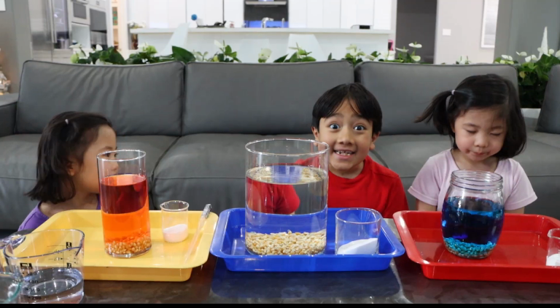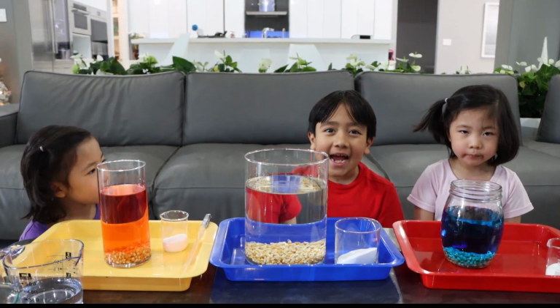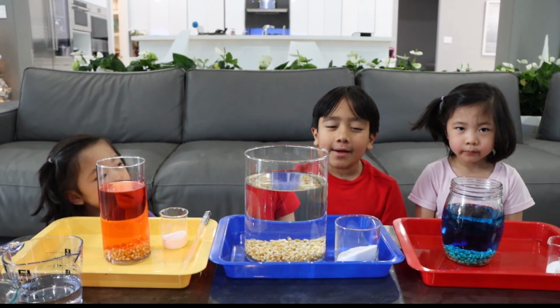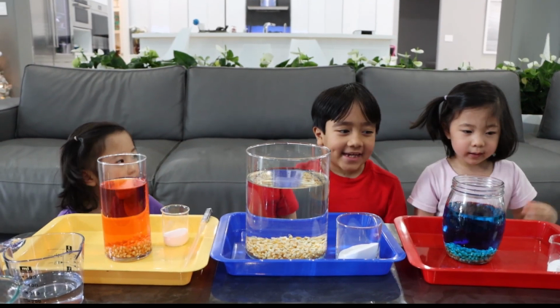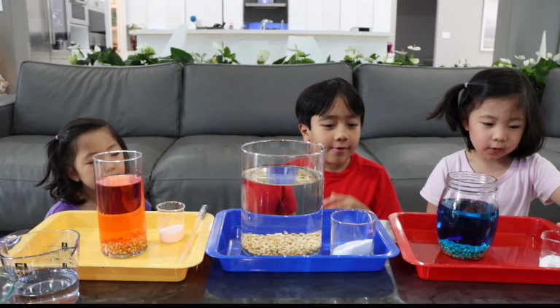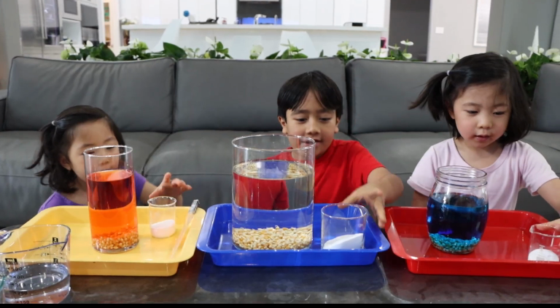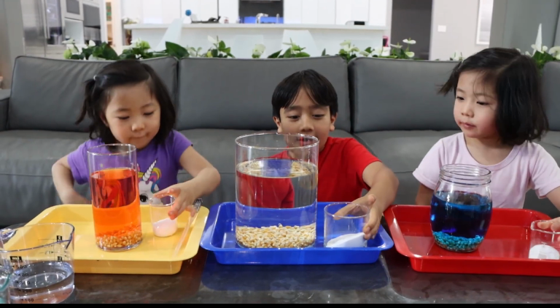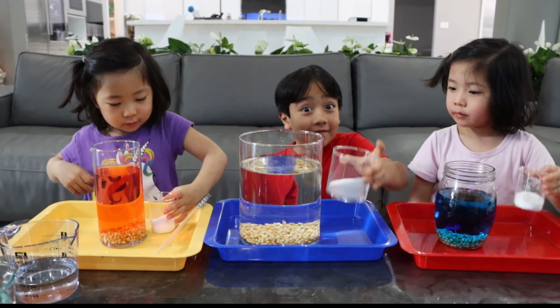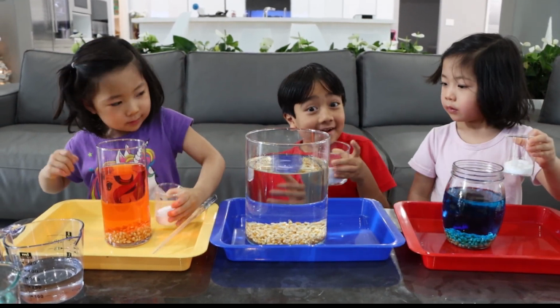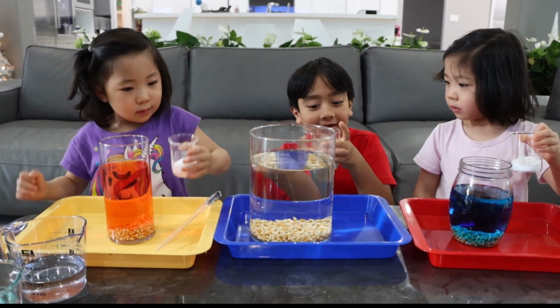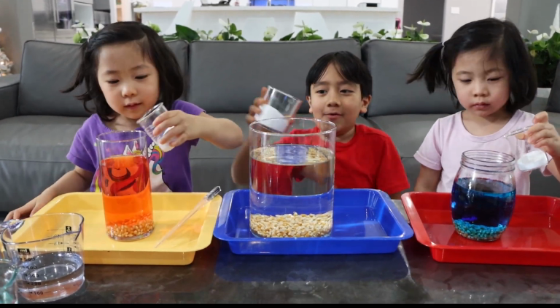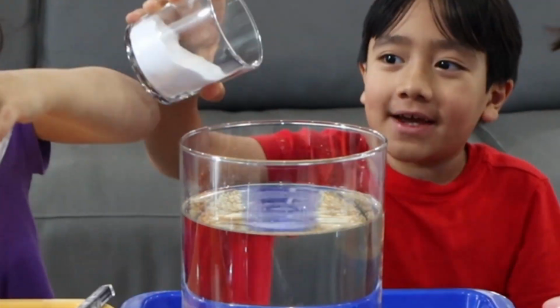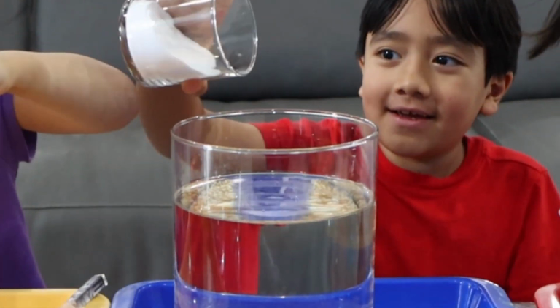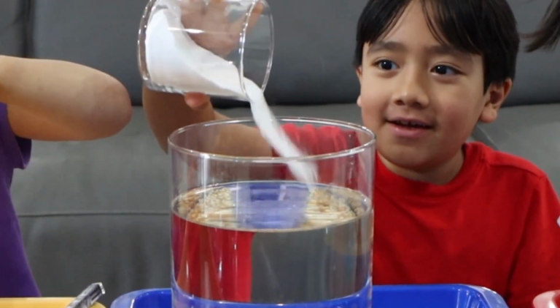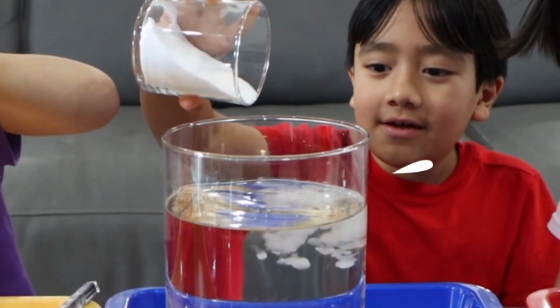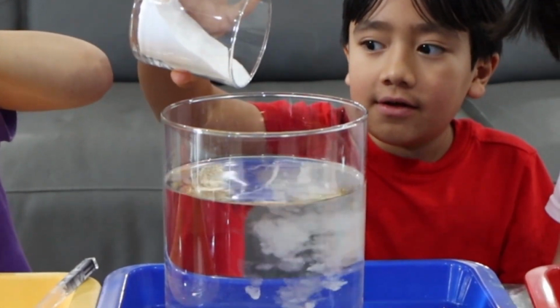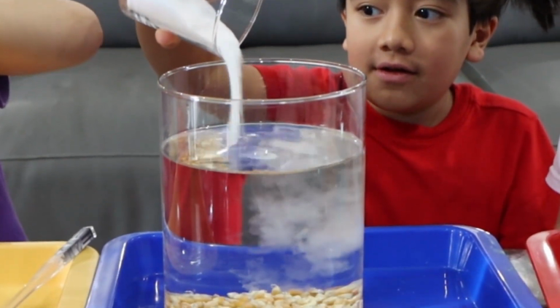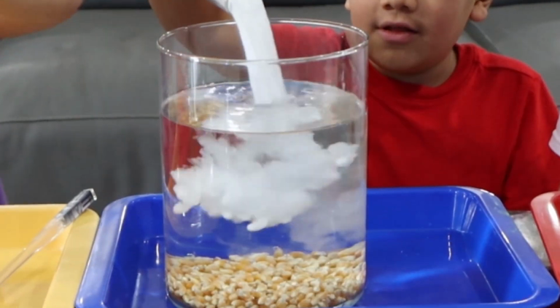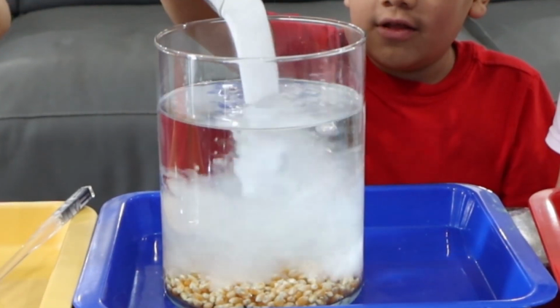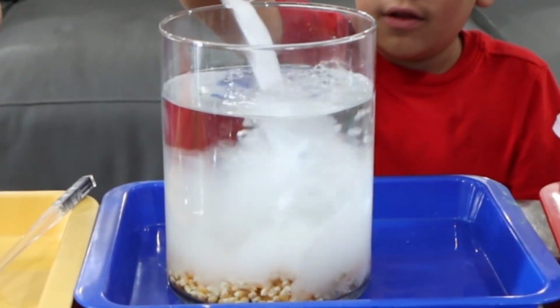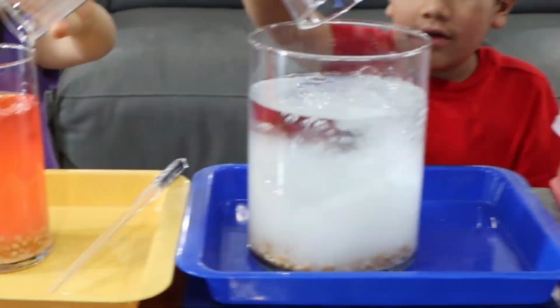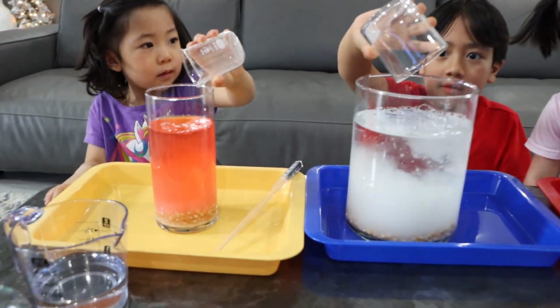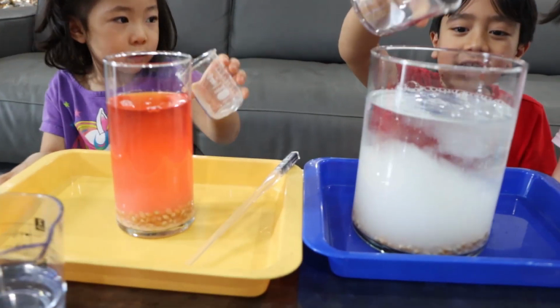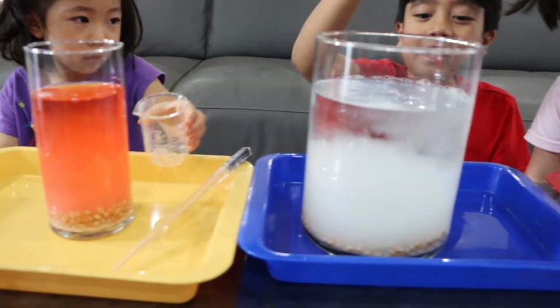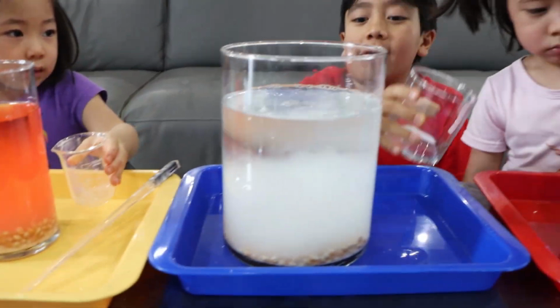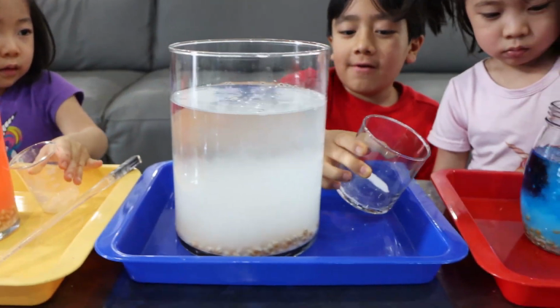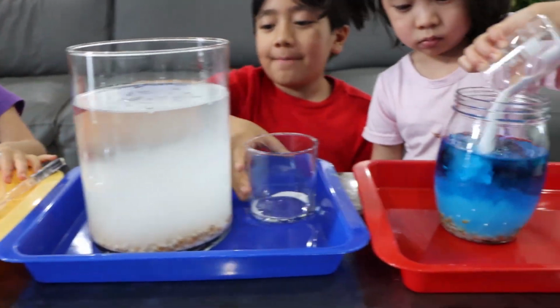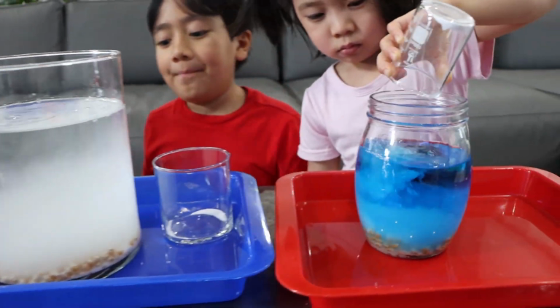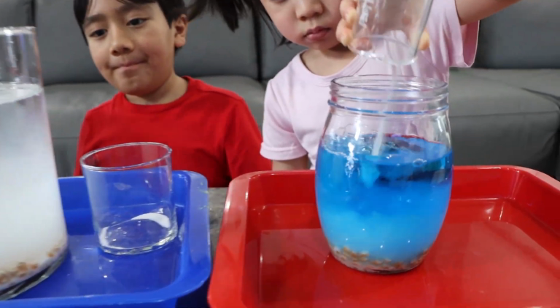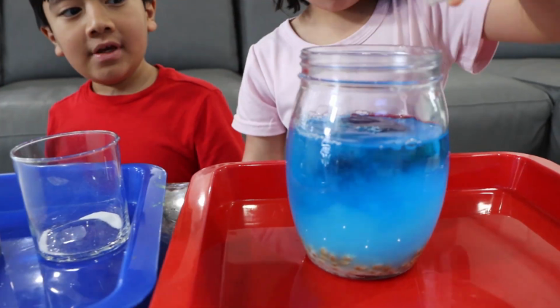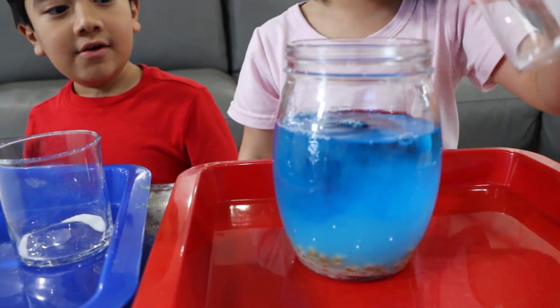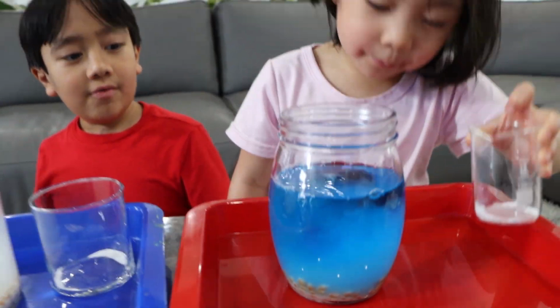Next up is adding some baking soda. All of it? Yep, all of it. Ryan's adding two cups of baking soda, and Kate's adding one. Because mine is bigger.